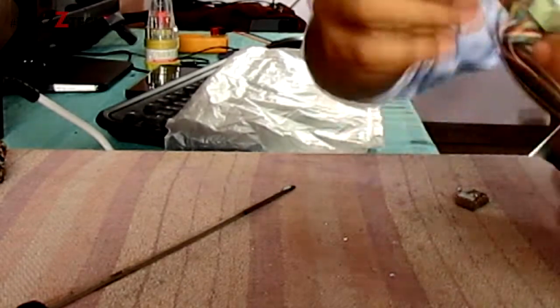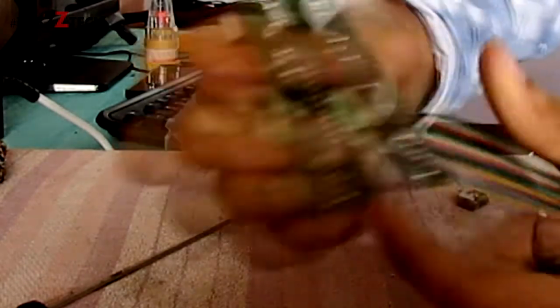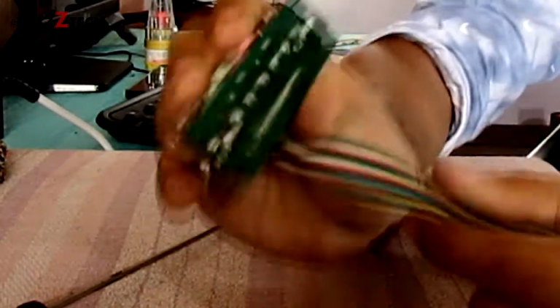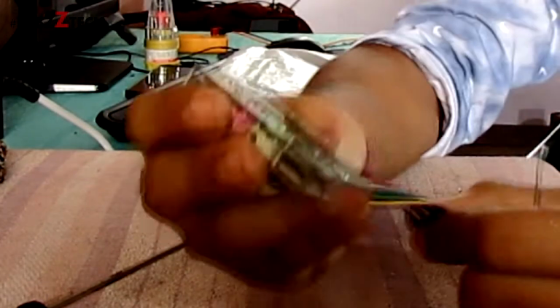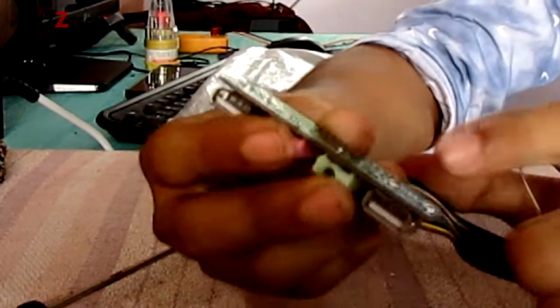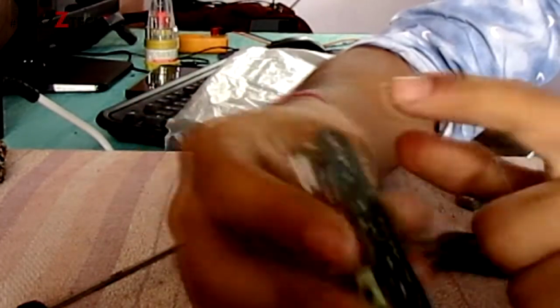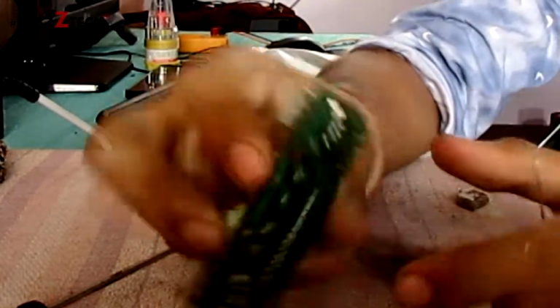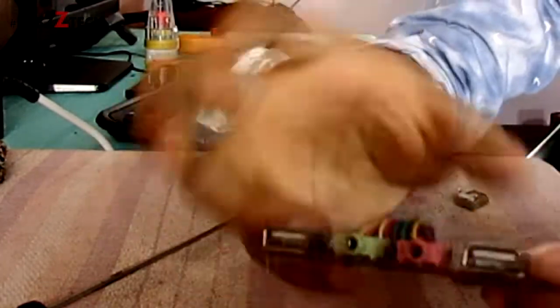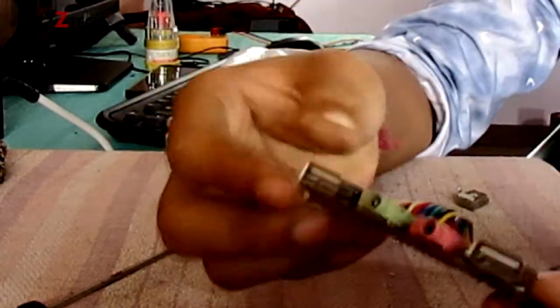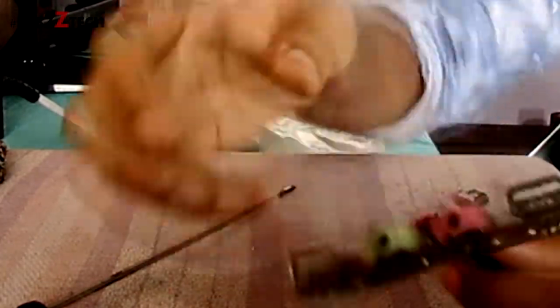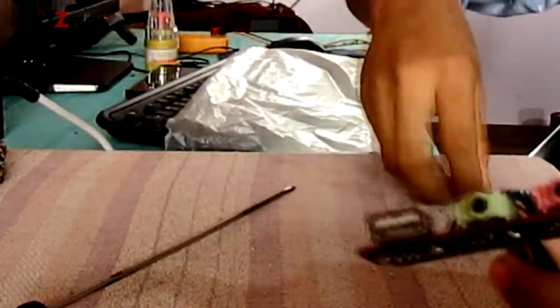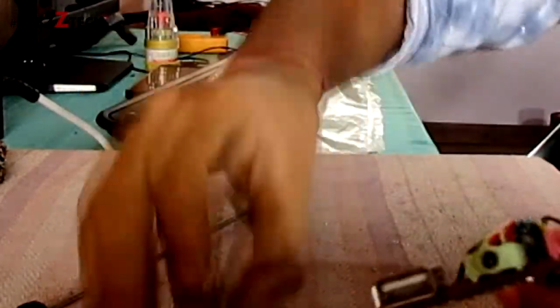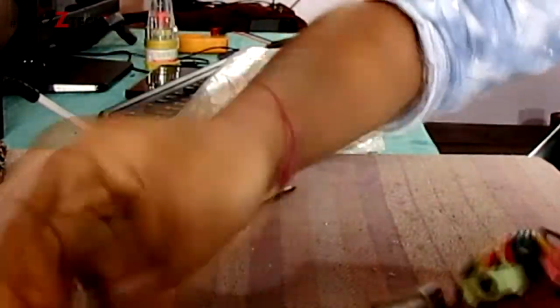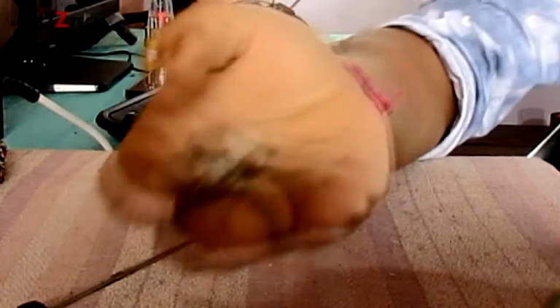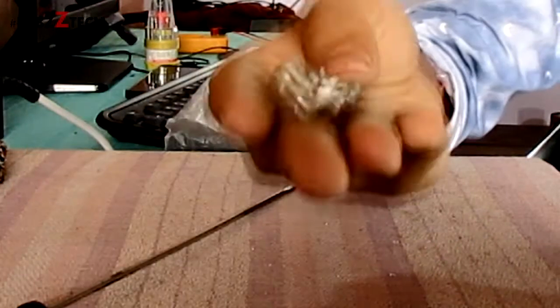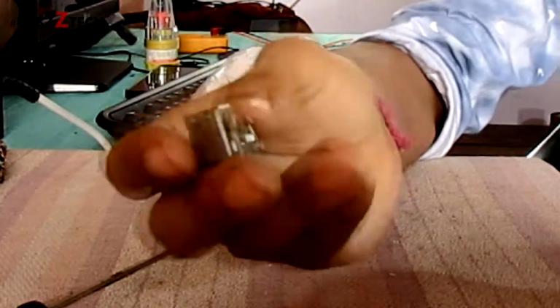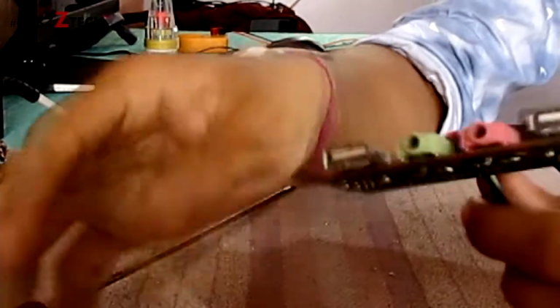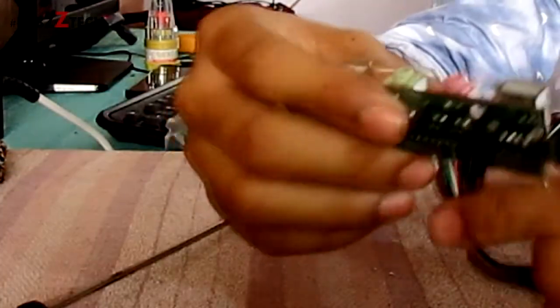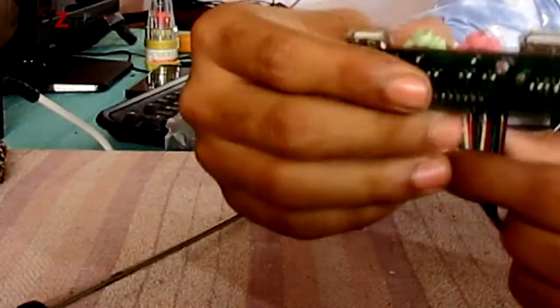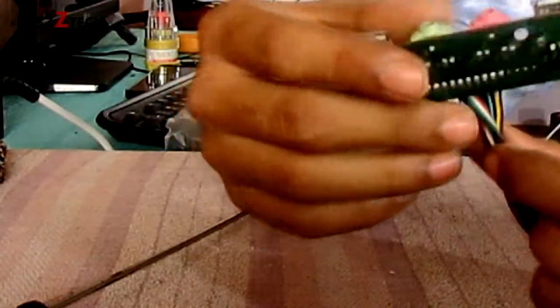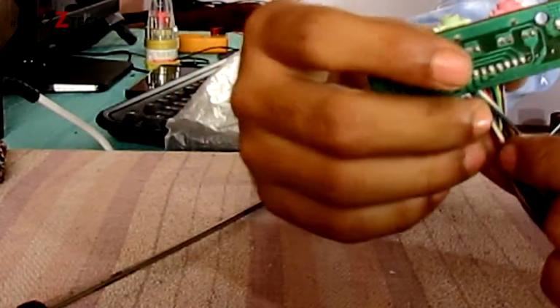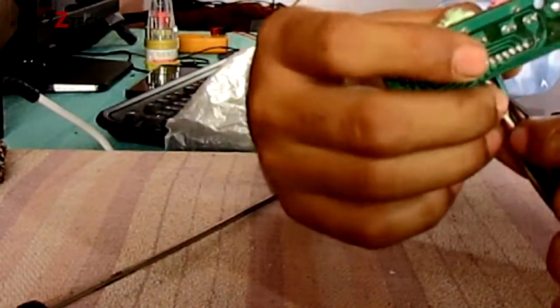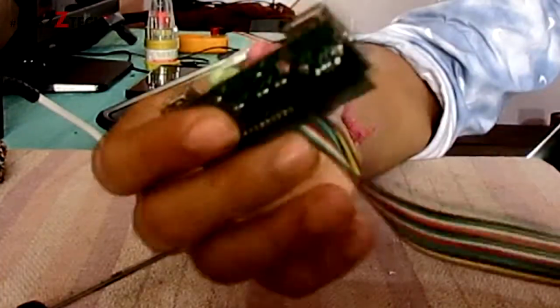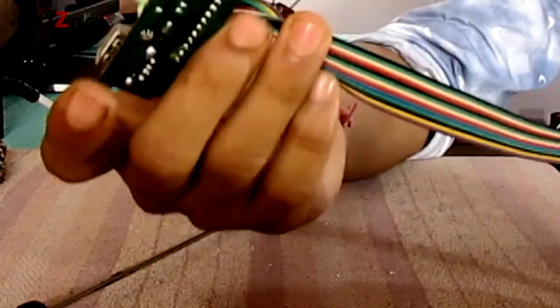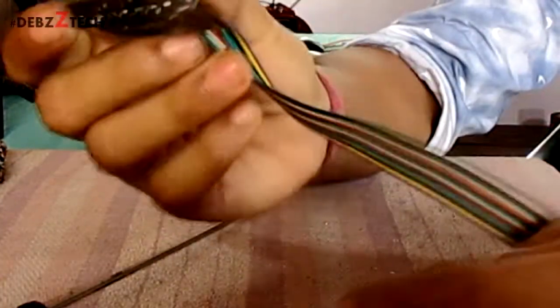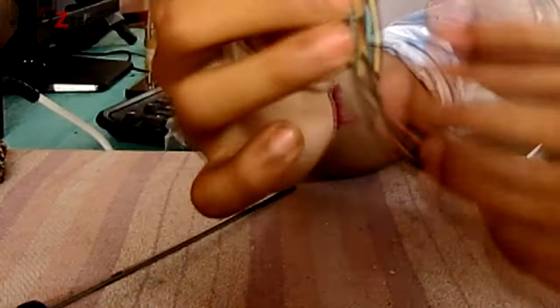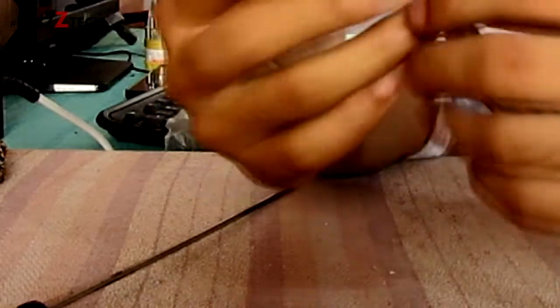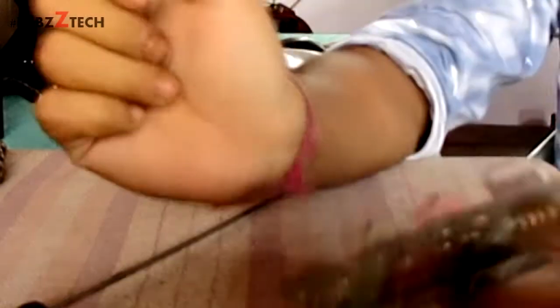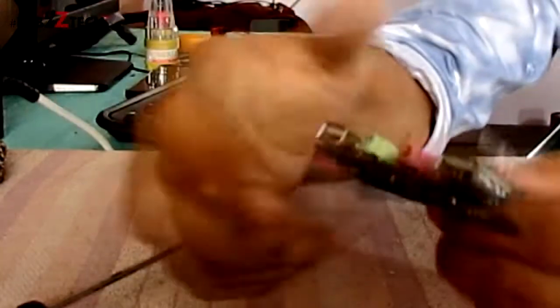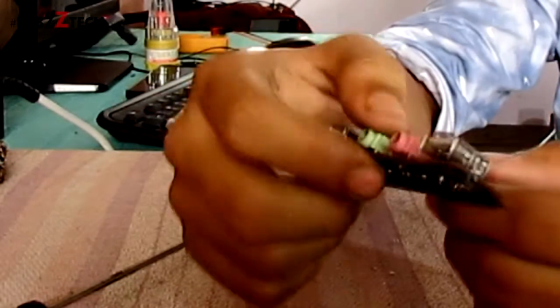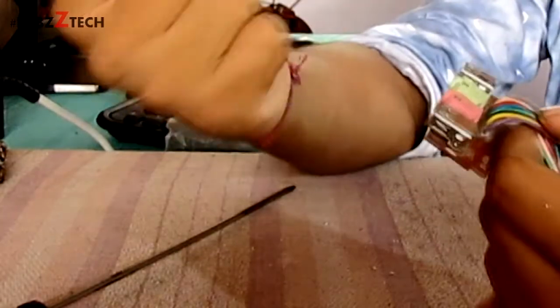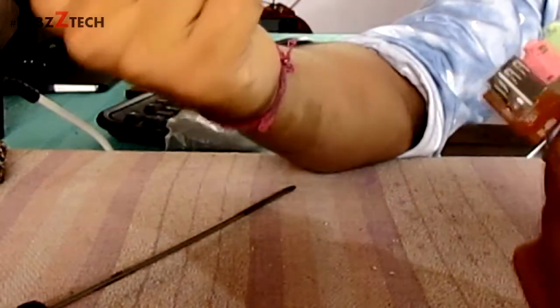You can see I have soldered these two new ports in the board and I have removed the old one — this one is damaged. So now we have to fix it back.